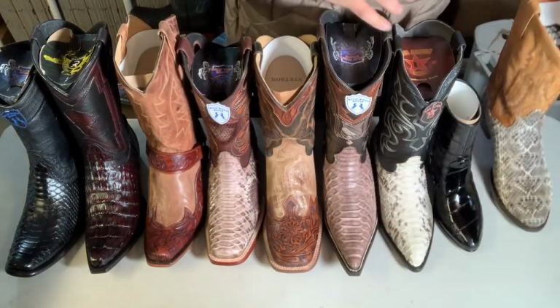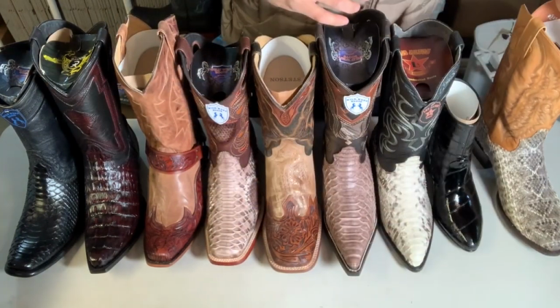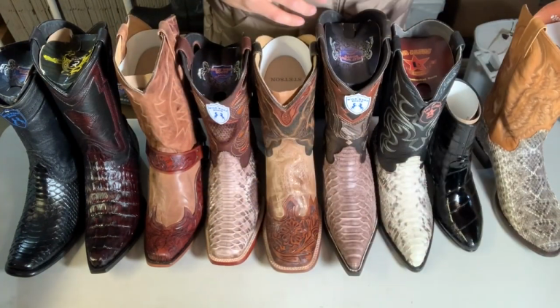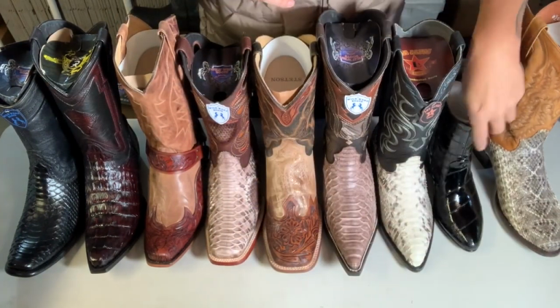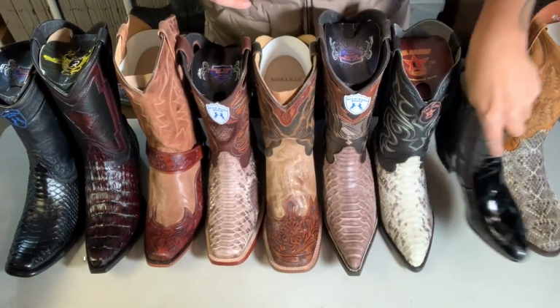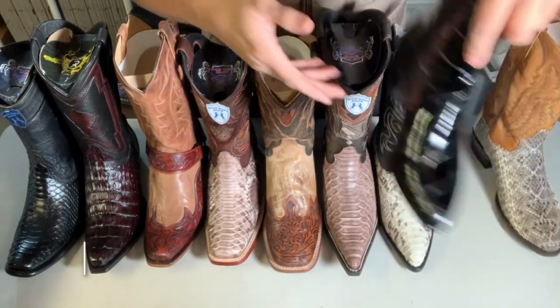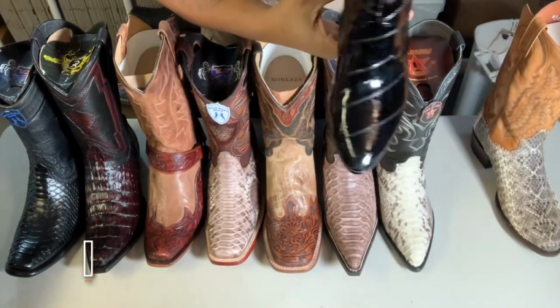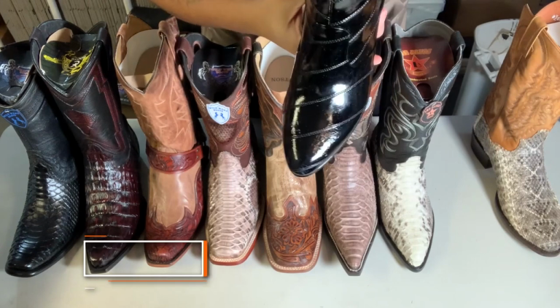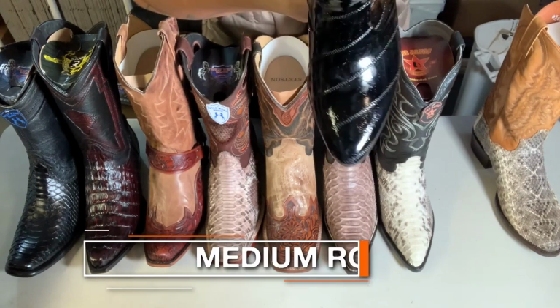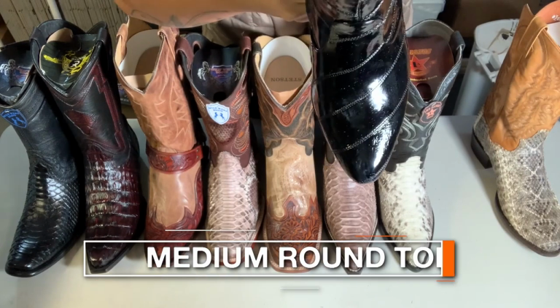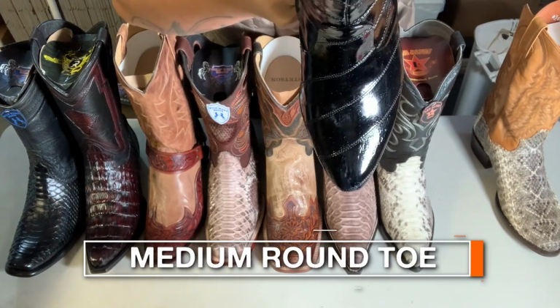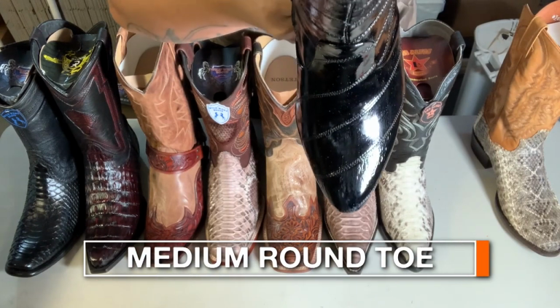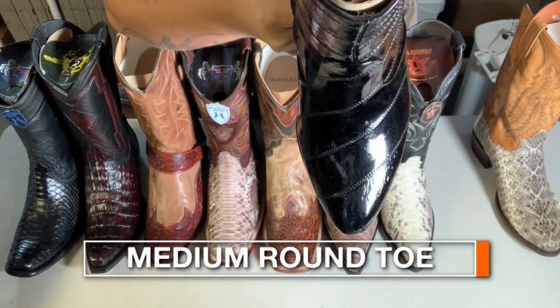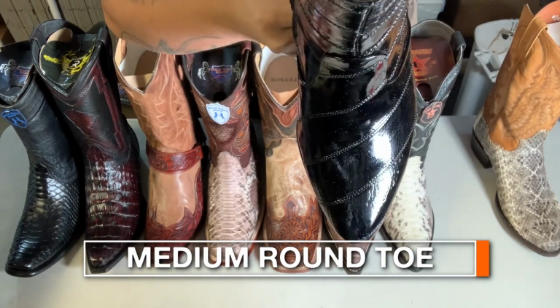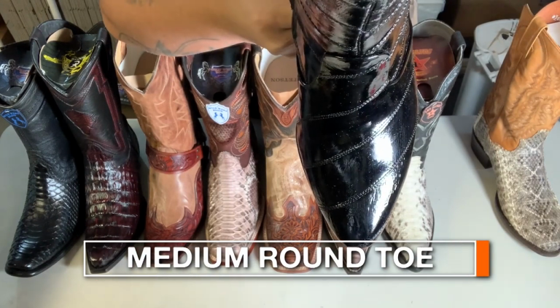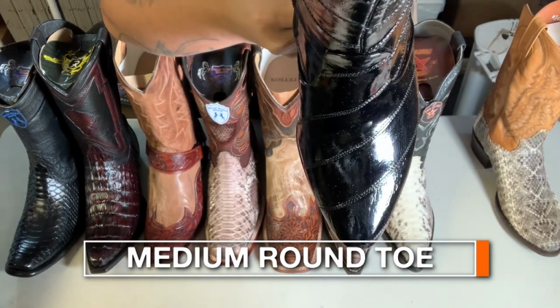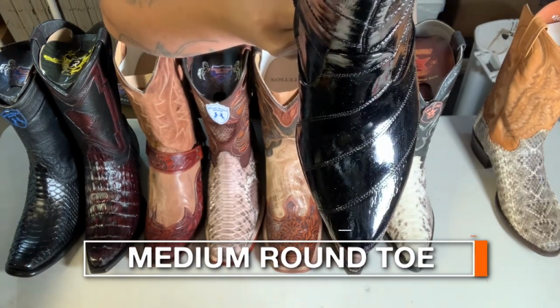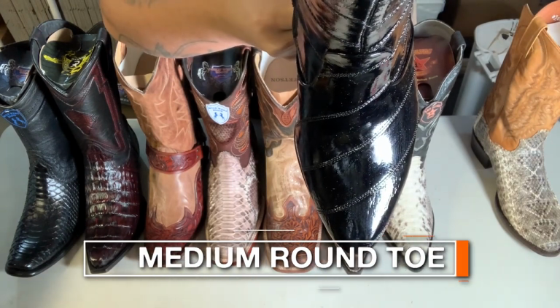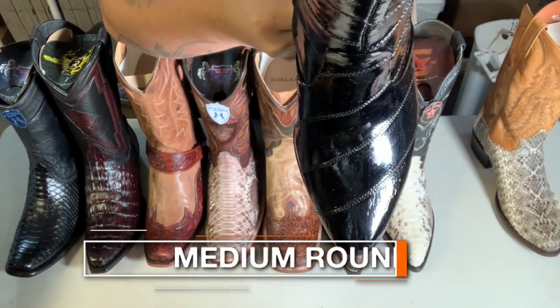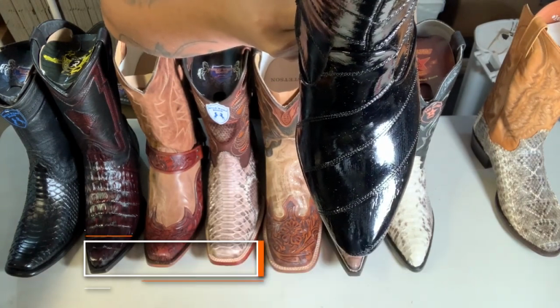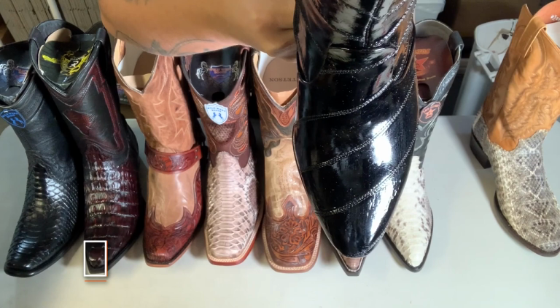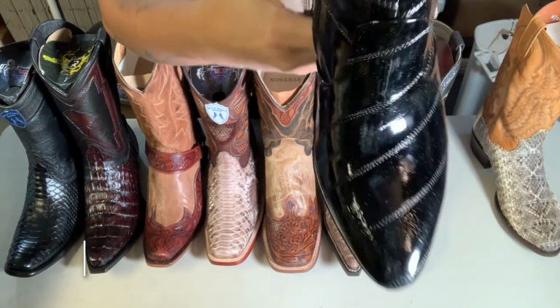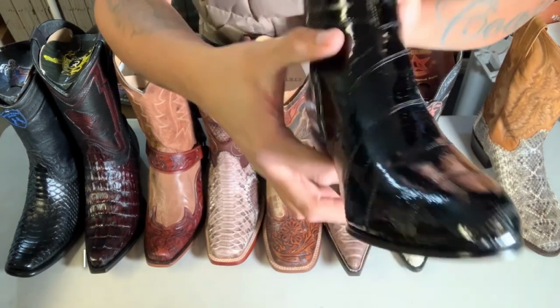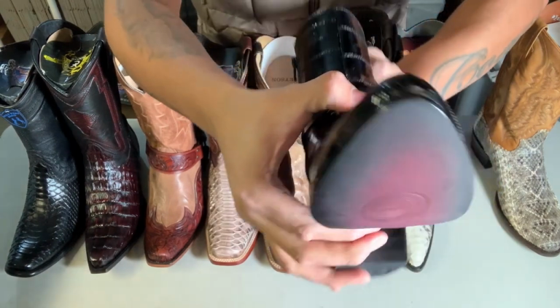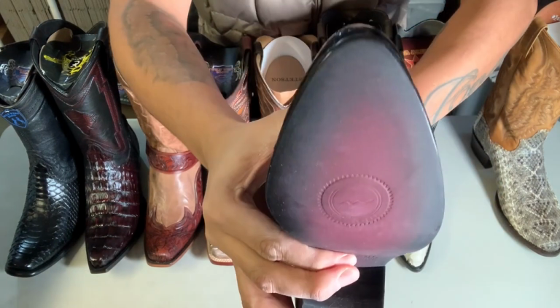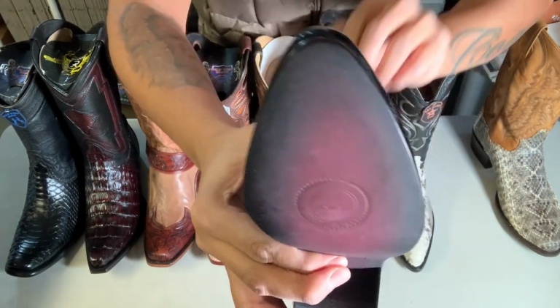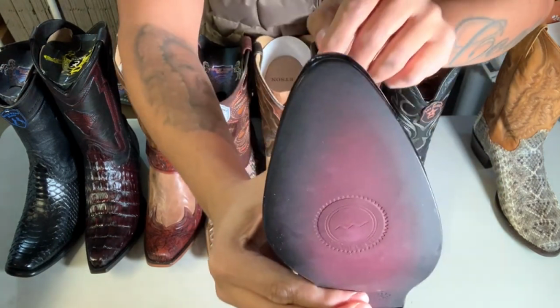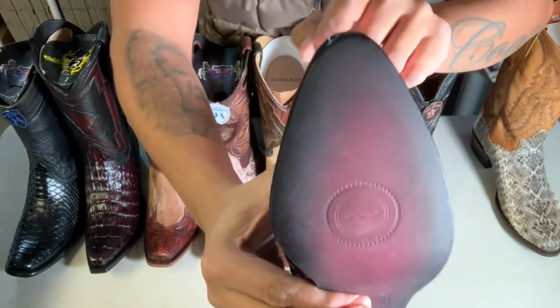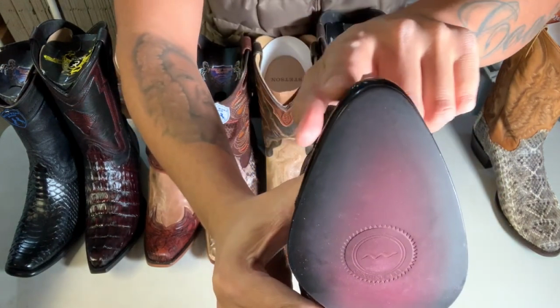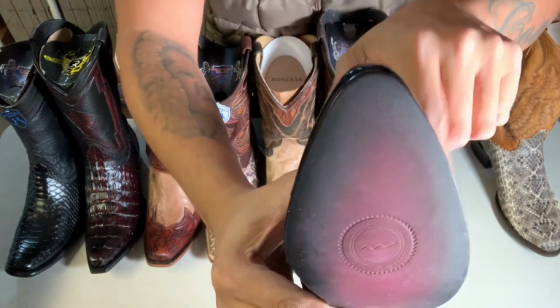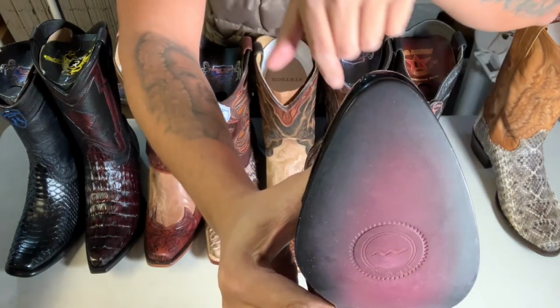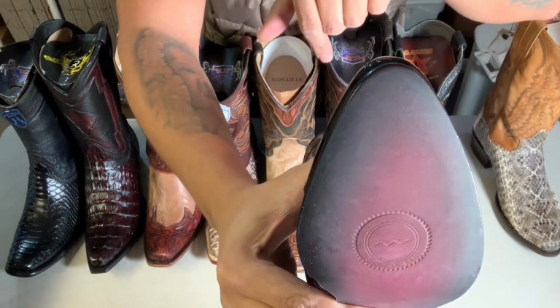And then we're gonna talk about the medium round toe. It's right in the middle between the jade toe and the round toe. Check that out — it's the medium round toe.